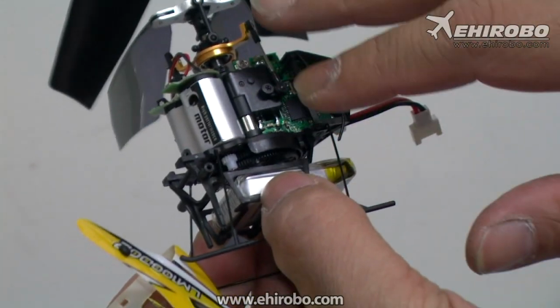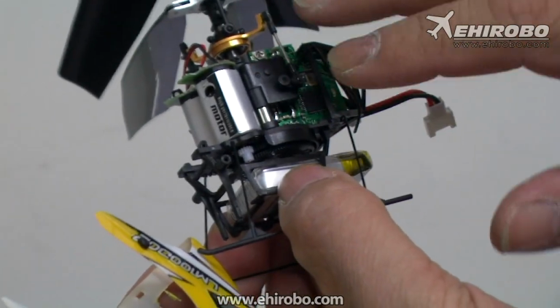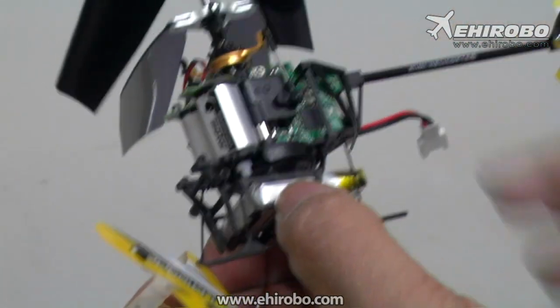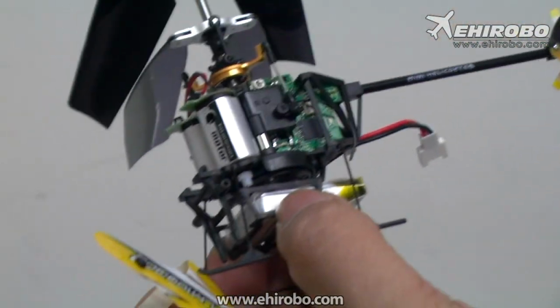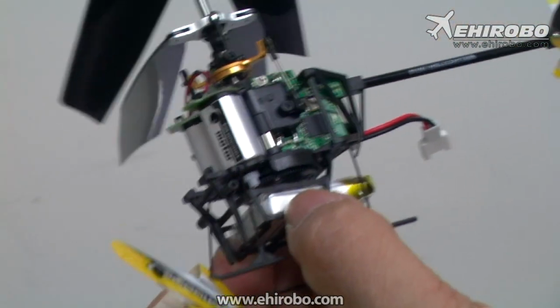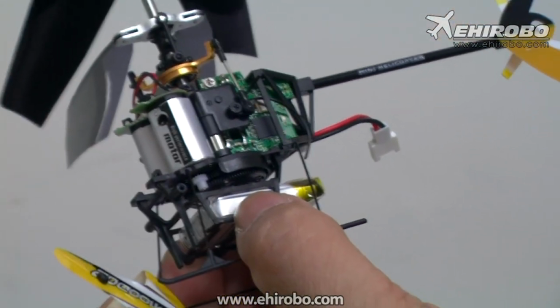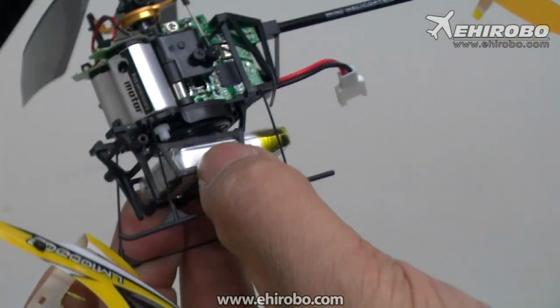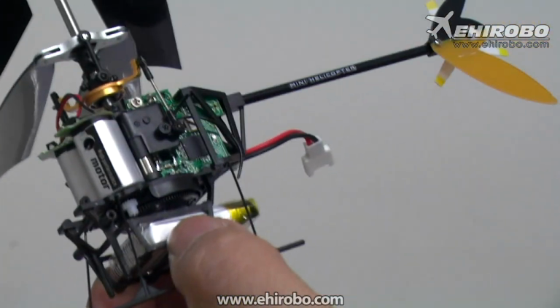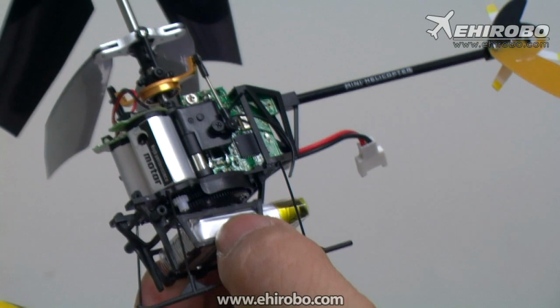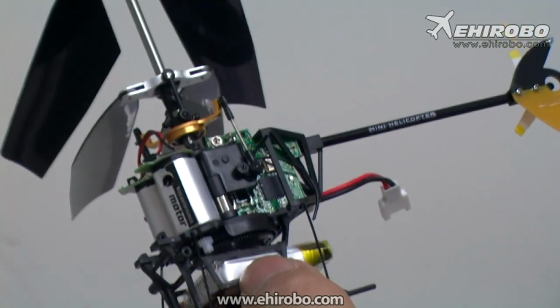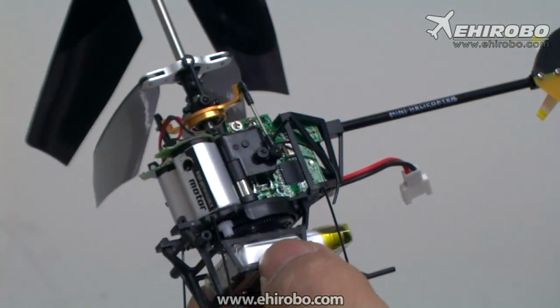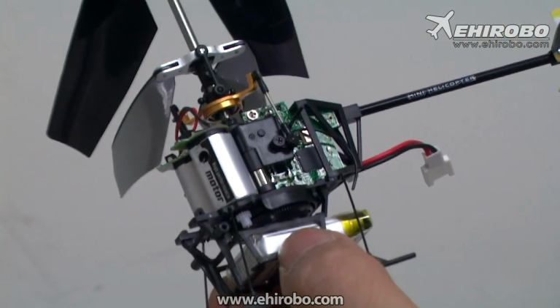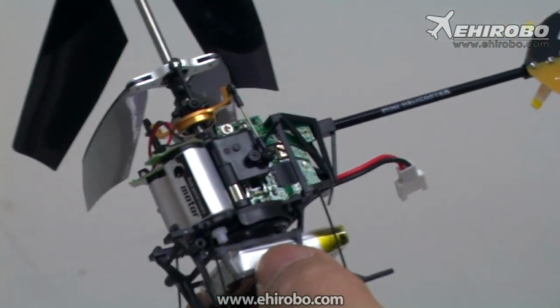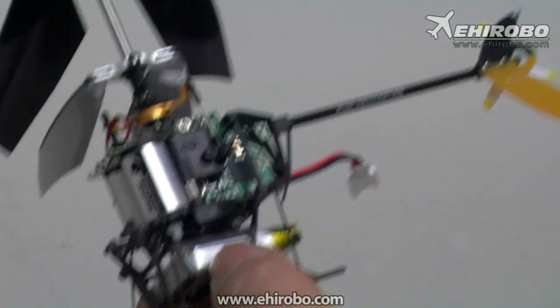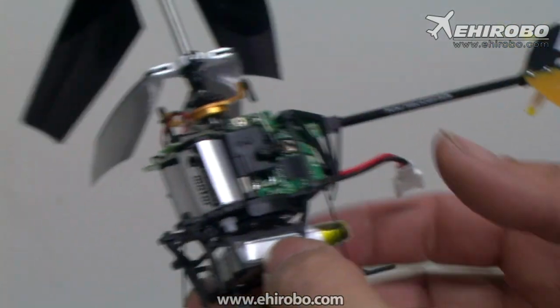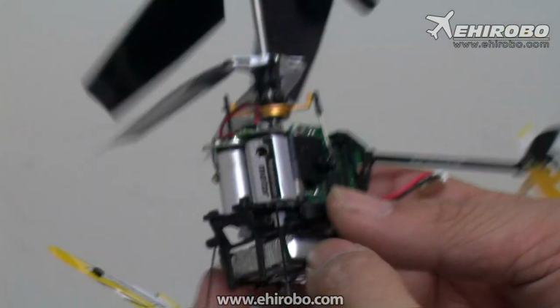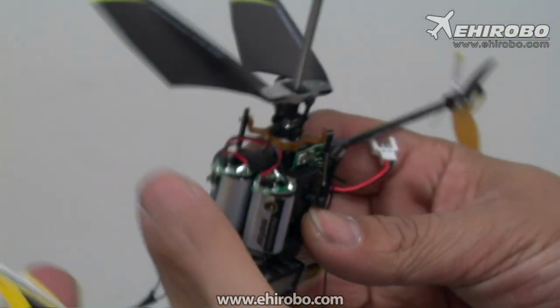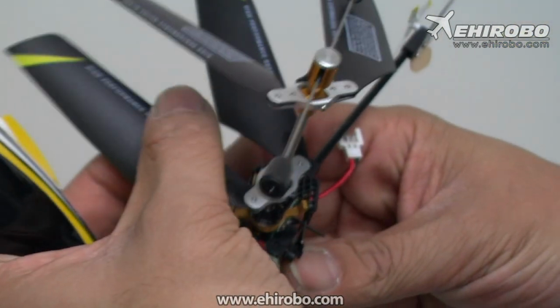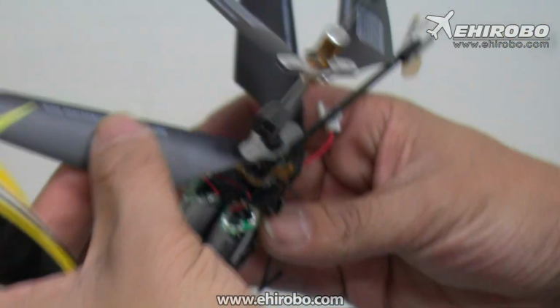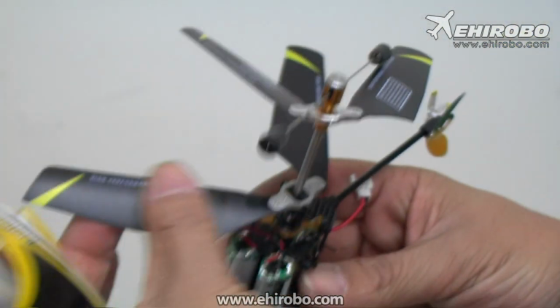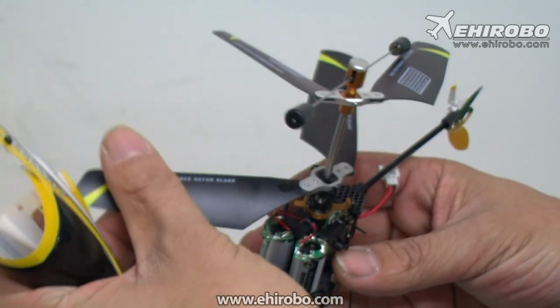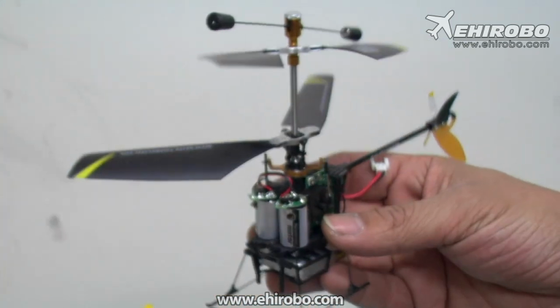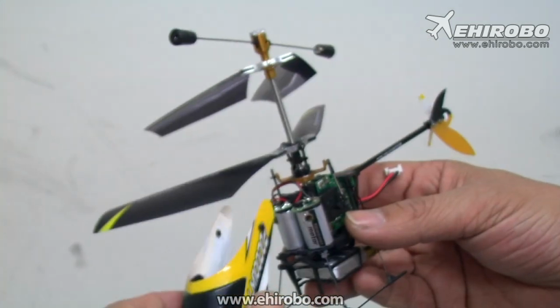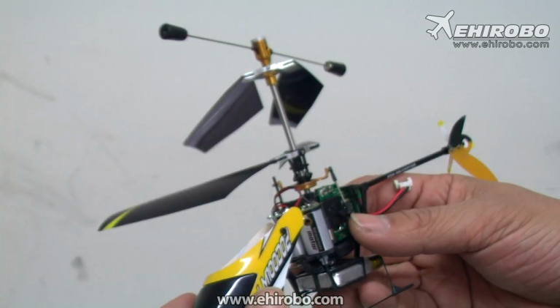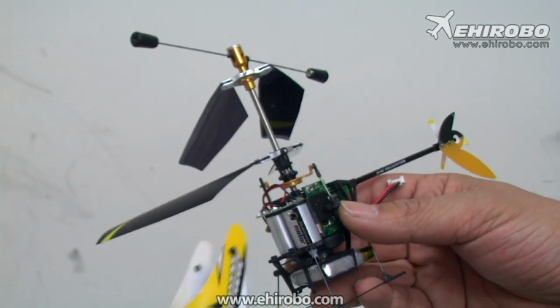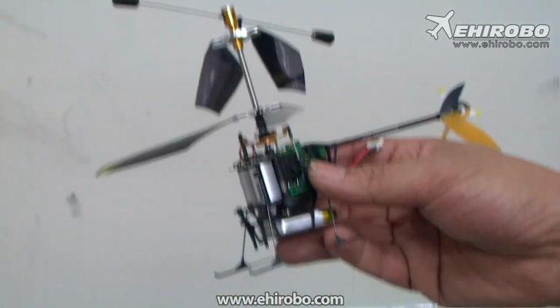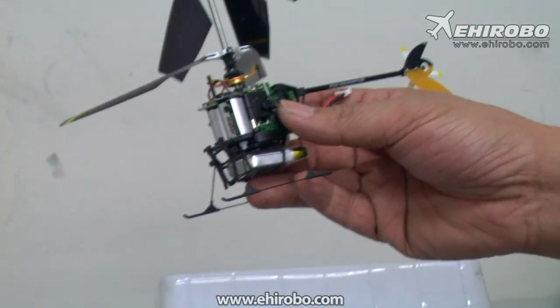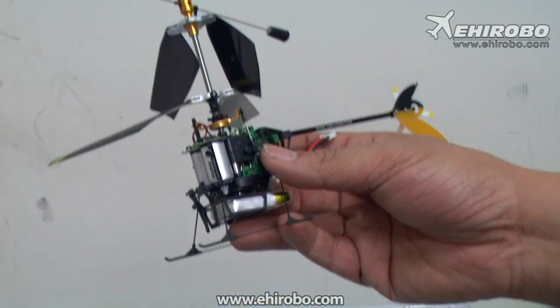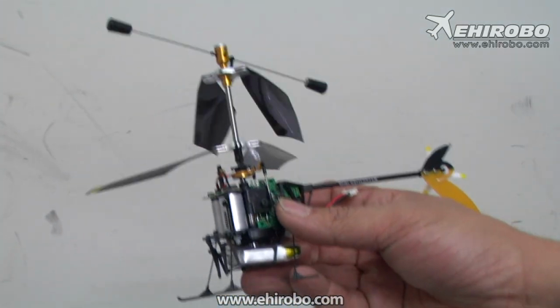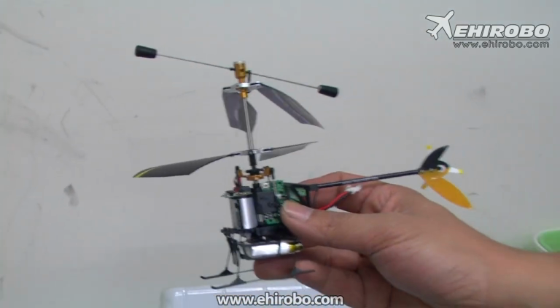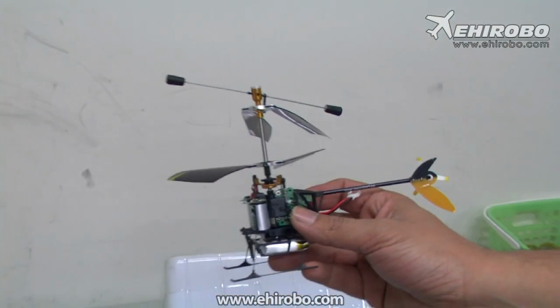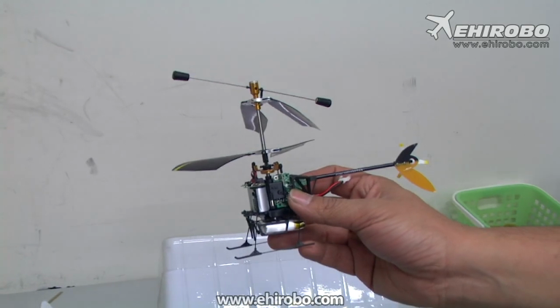It comes with a fully enclosed stroke servo, which gives better performance and longer service life. The blades are all the same, just a different color scheme. So this is the new Lama — thank you and have a good day.